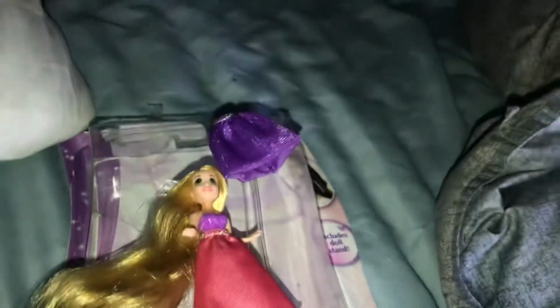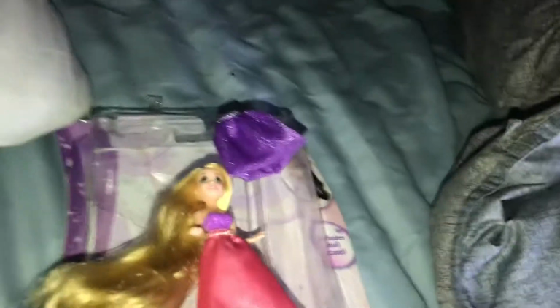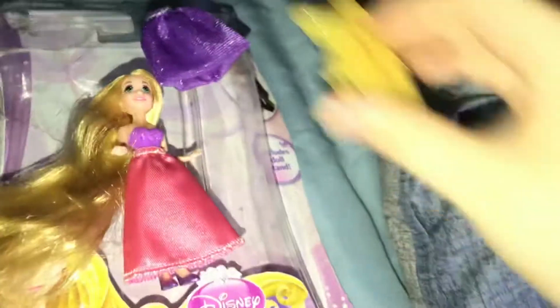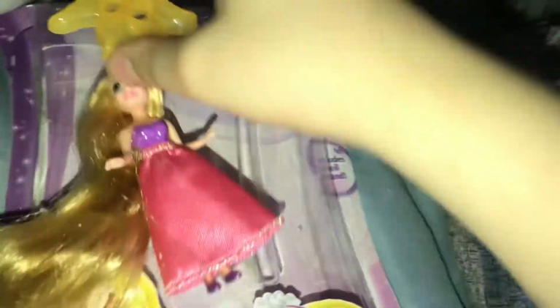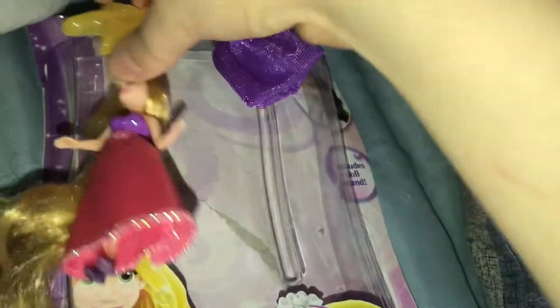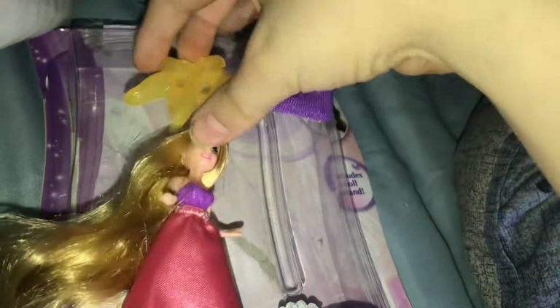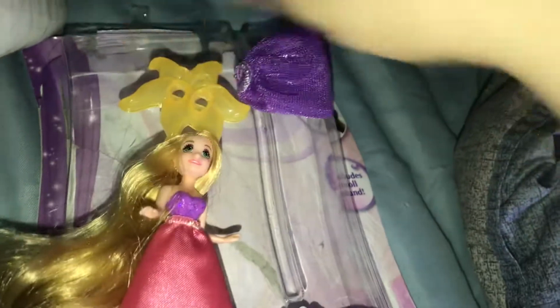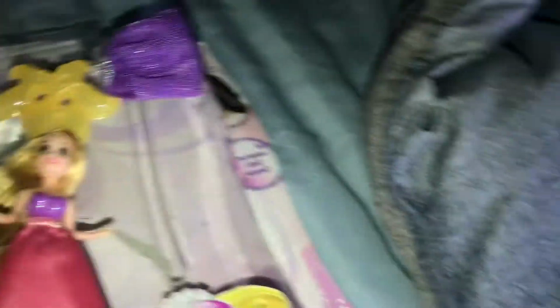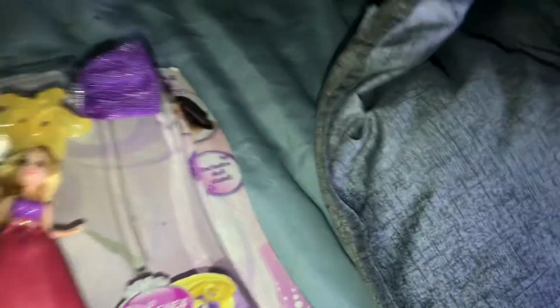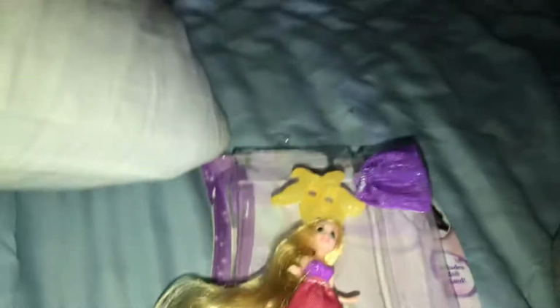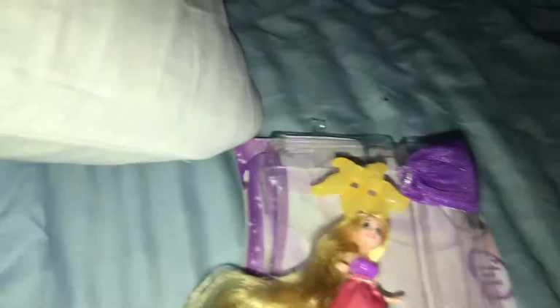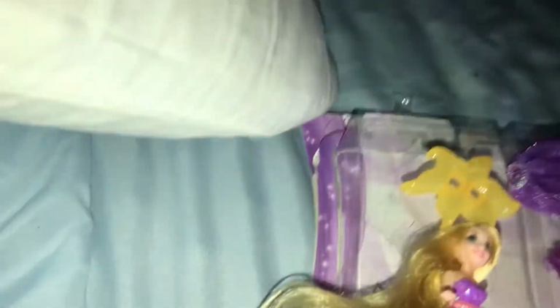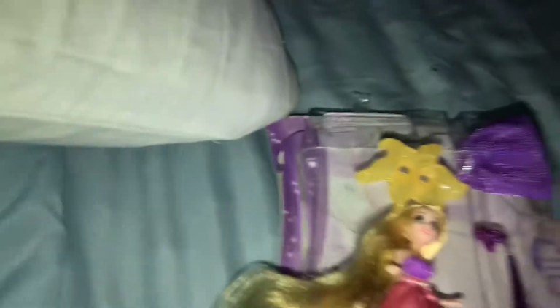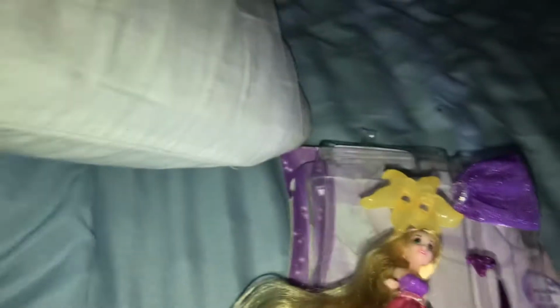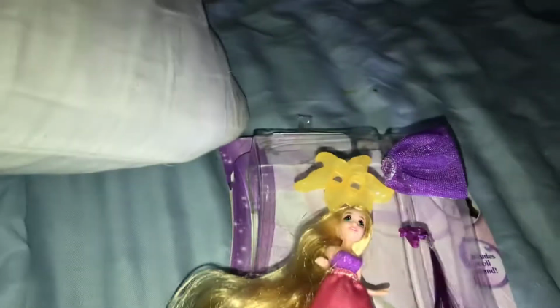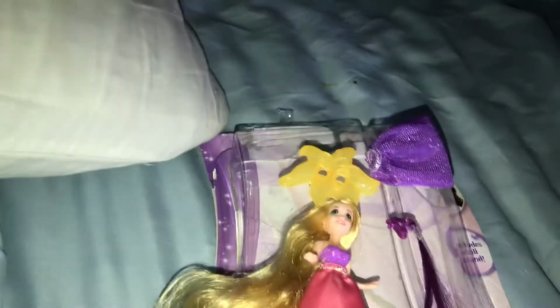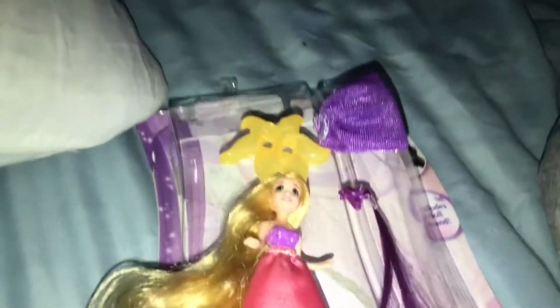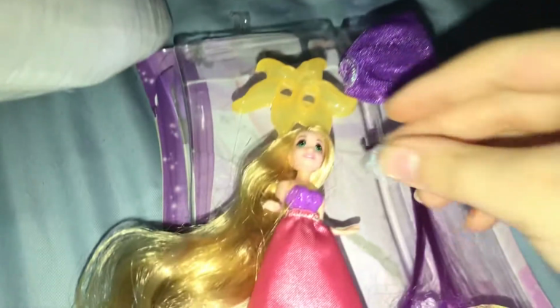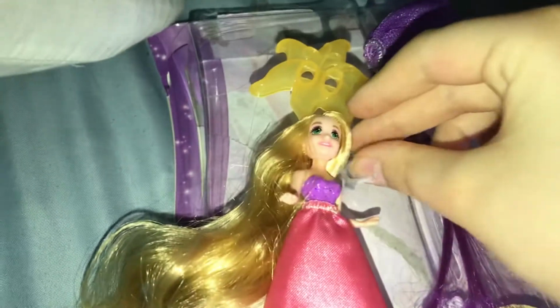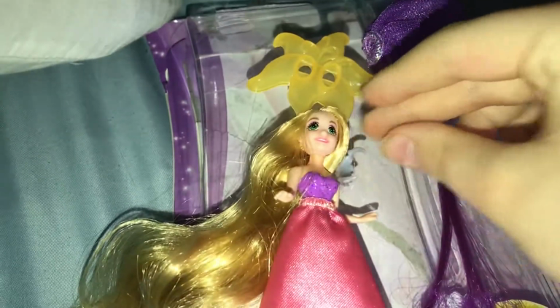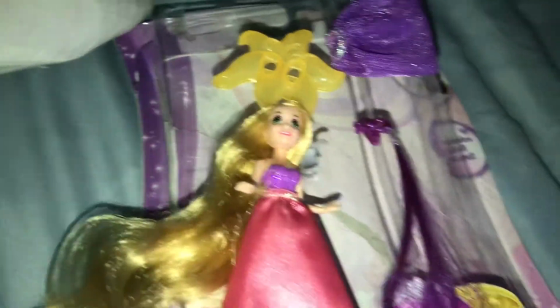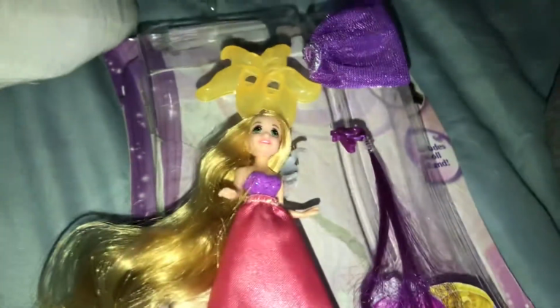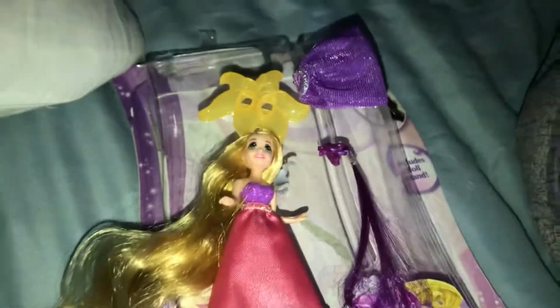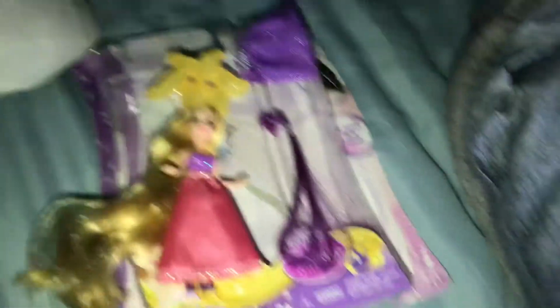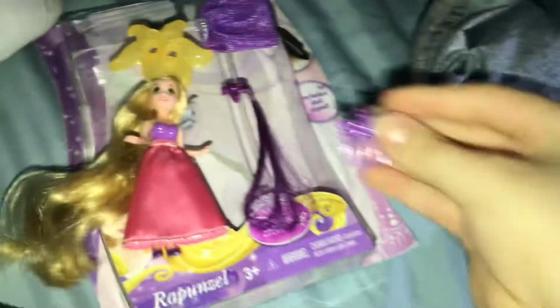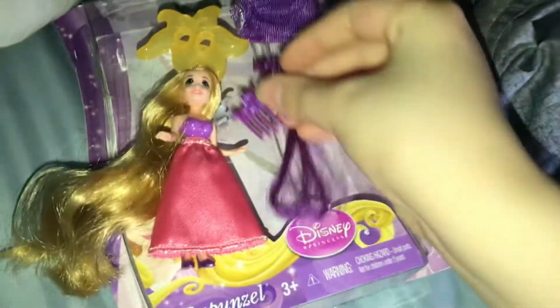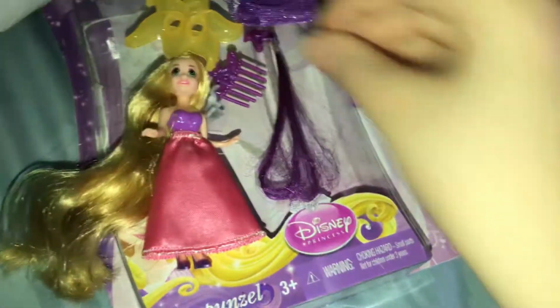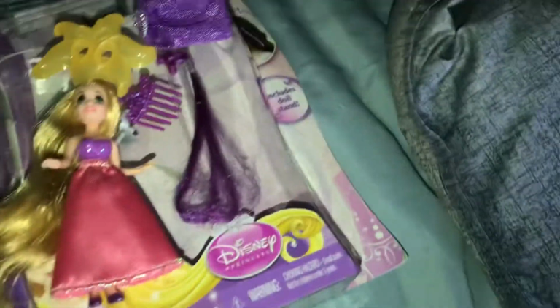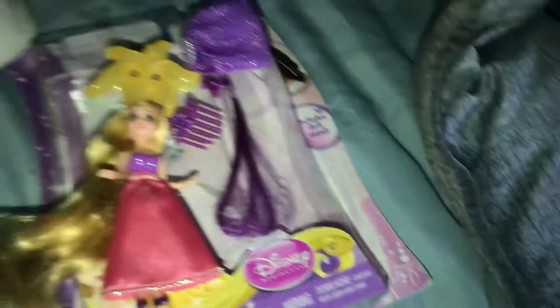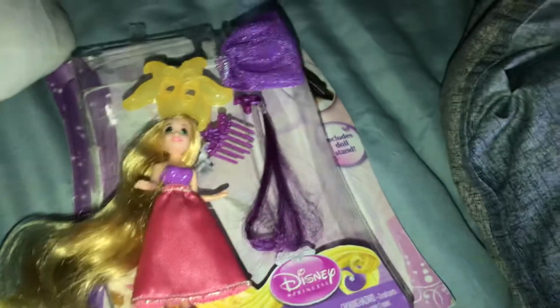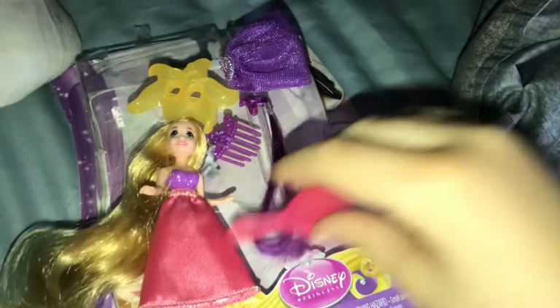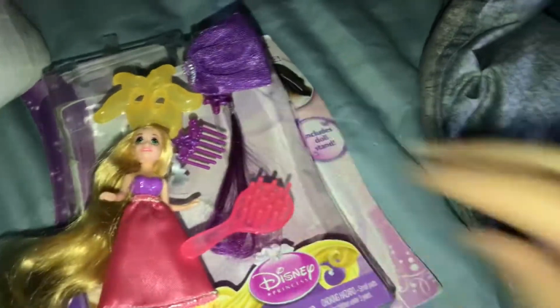She also comes with a stand to help her stand. She also comes with a hair extension, a crown, also this little comb, a brush, obviously.